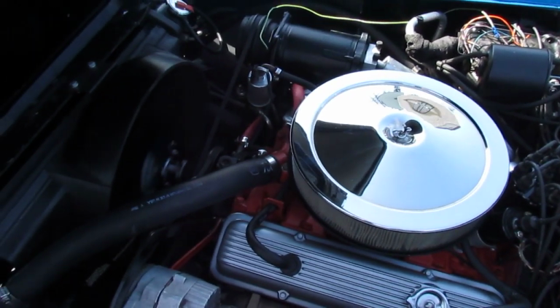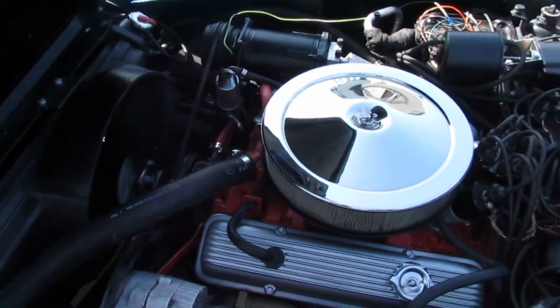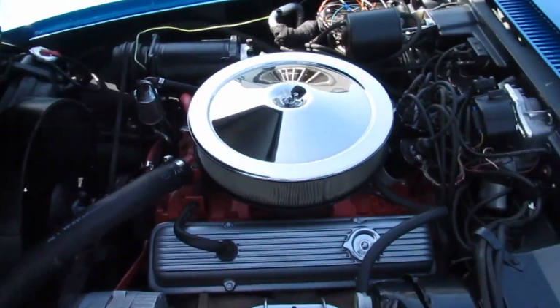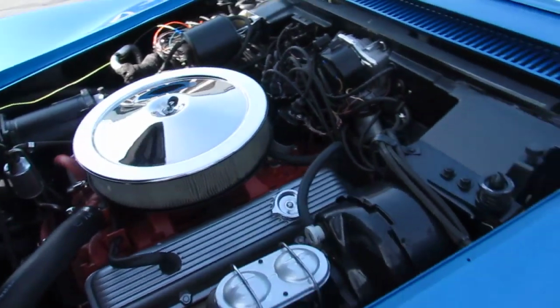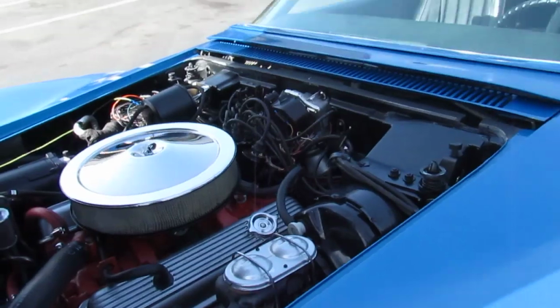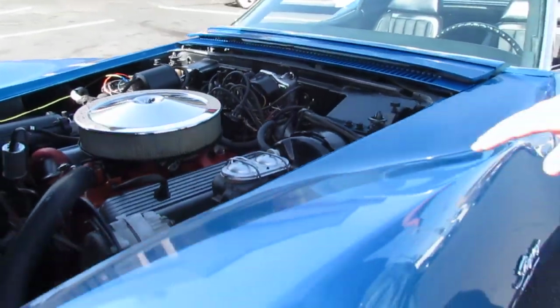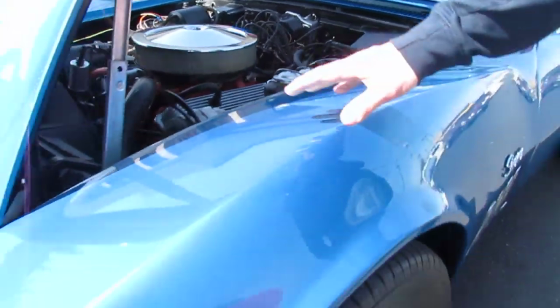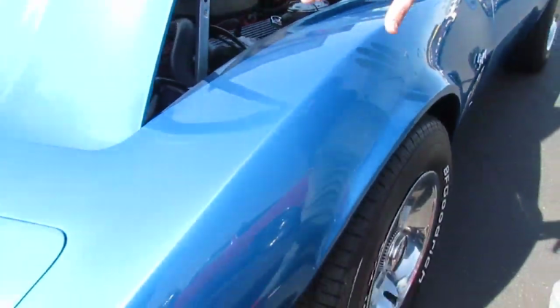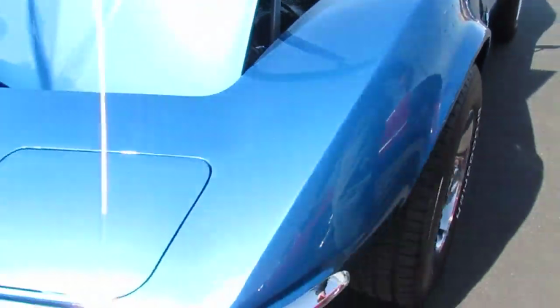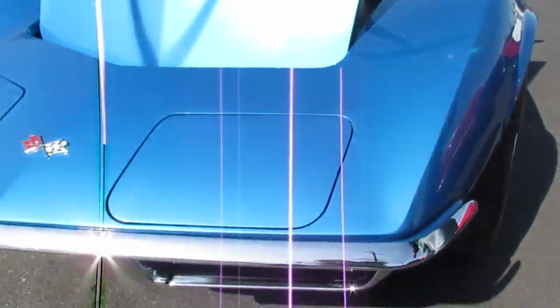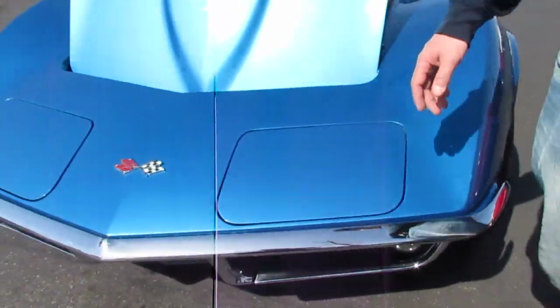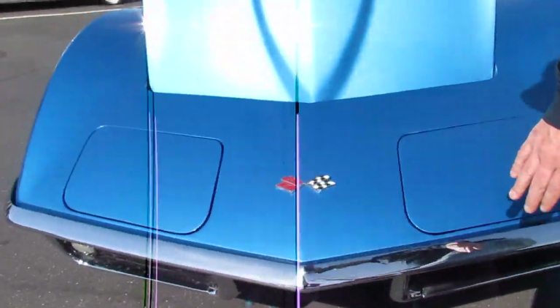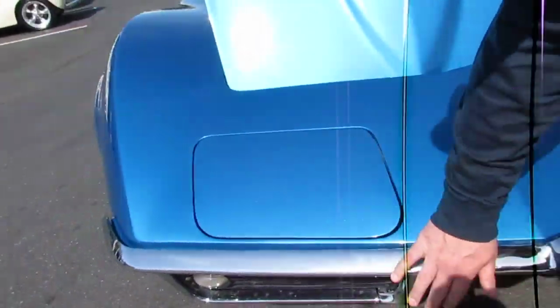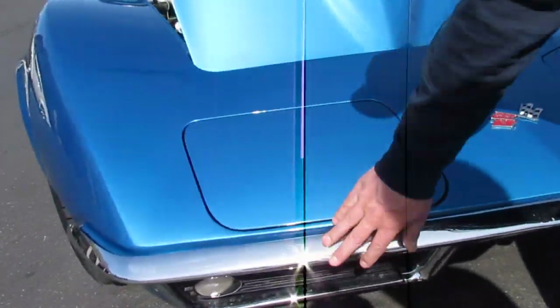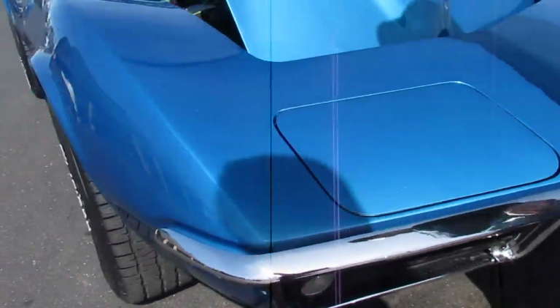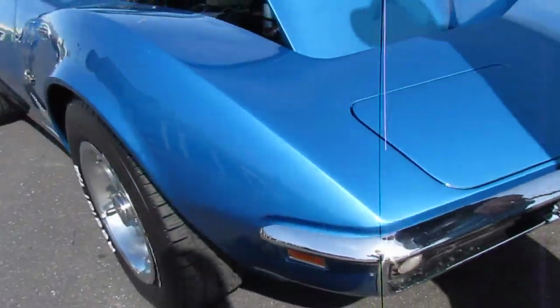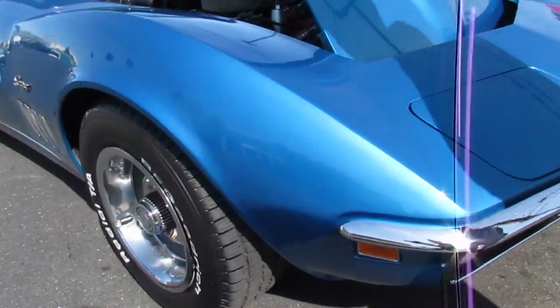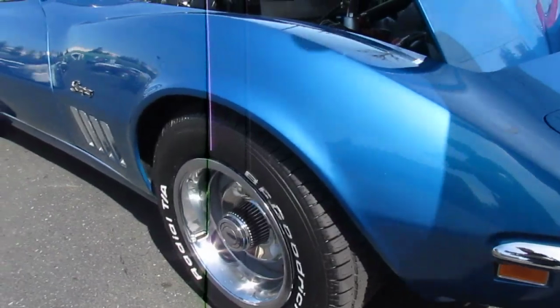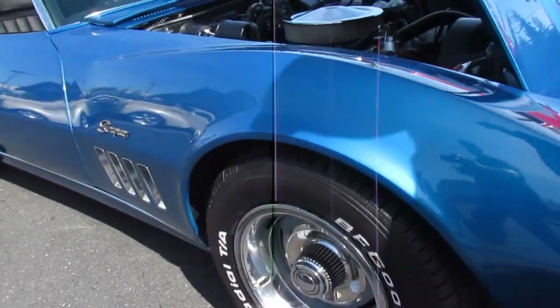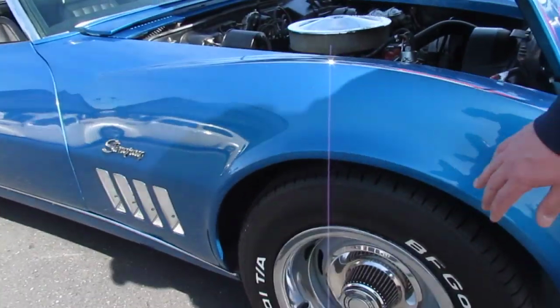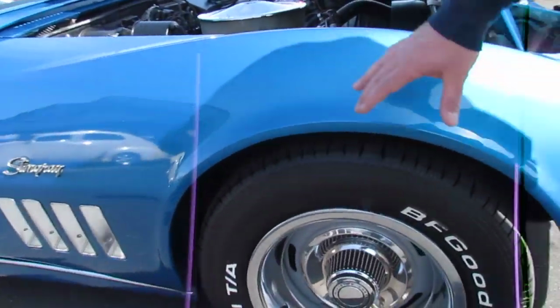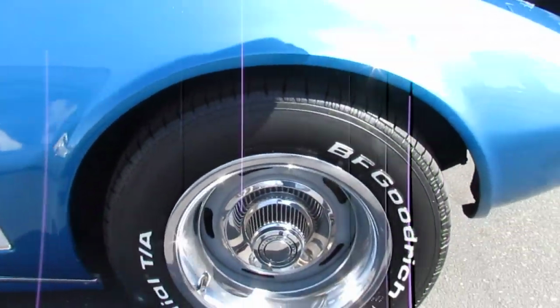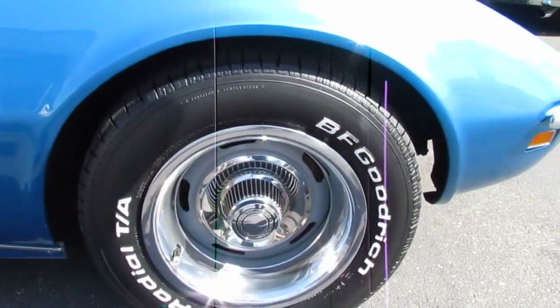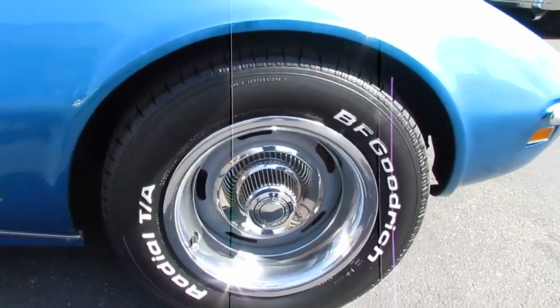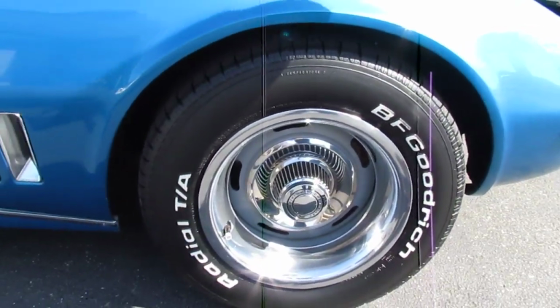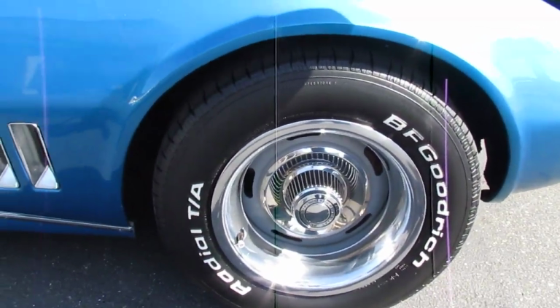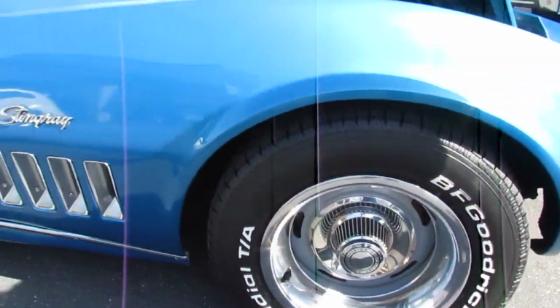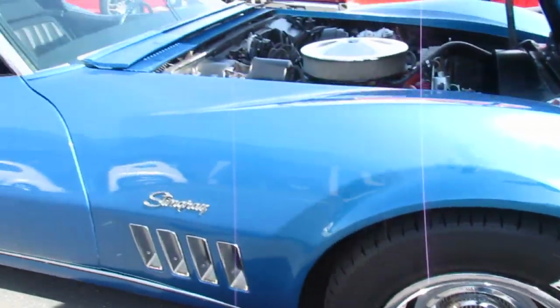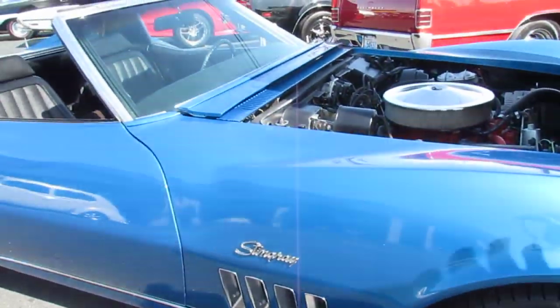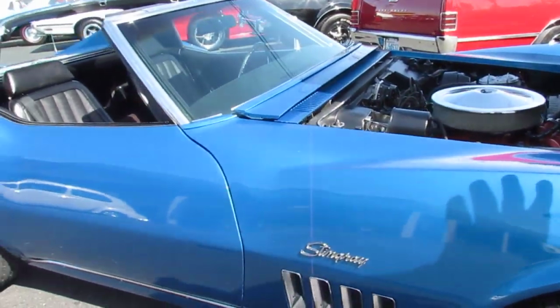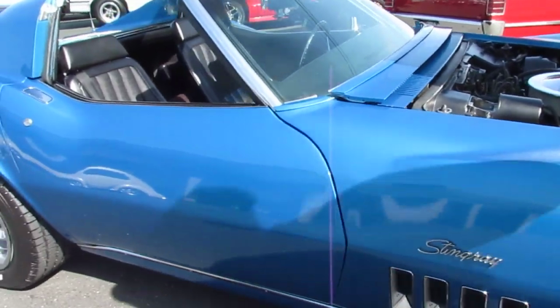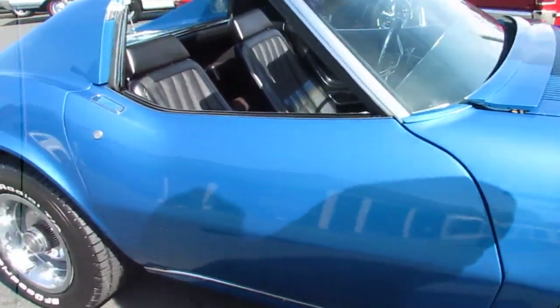Very nice. The paint on this car is really nice. Beautiful chrome front bumper. Riley wheels. BF Goodrich radial tires. Runs out, drives really strong.